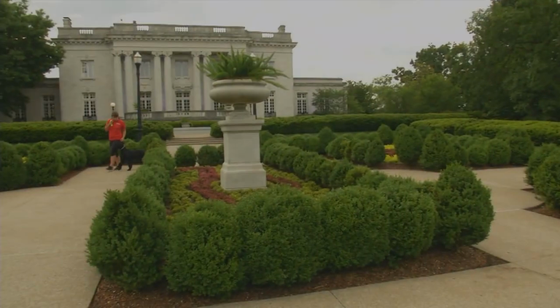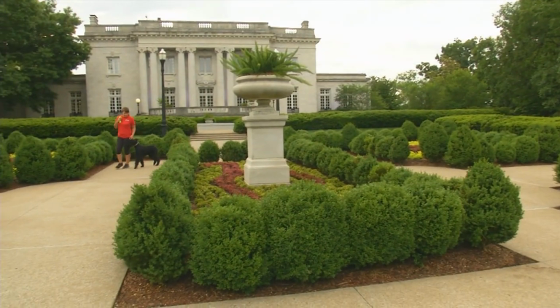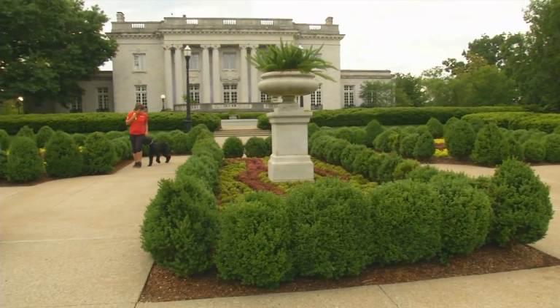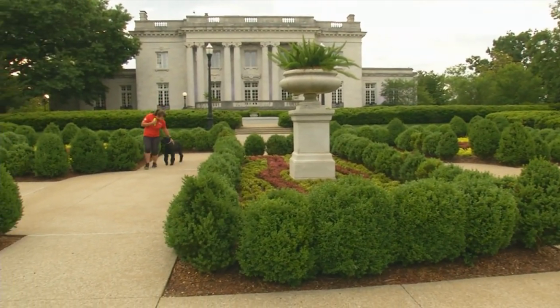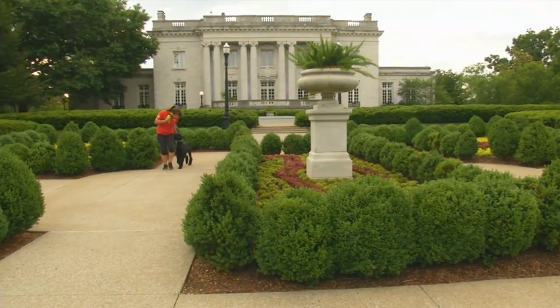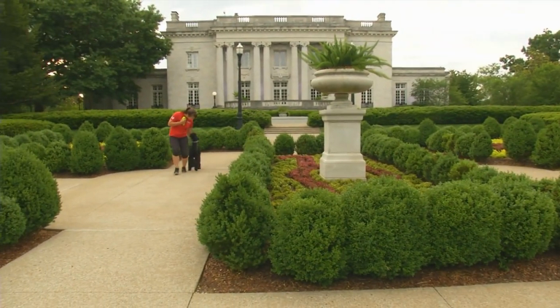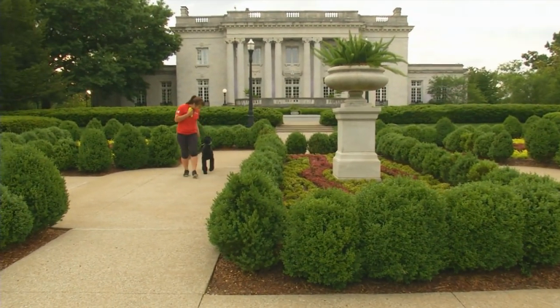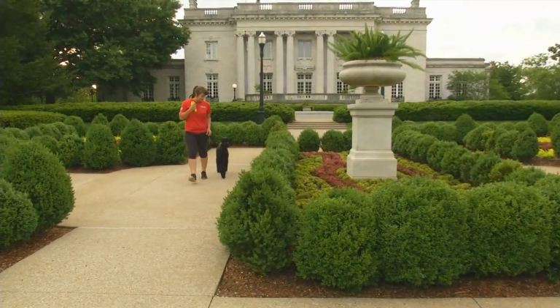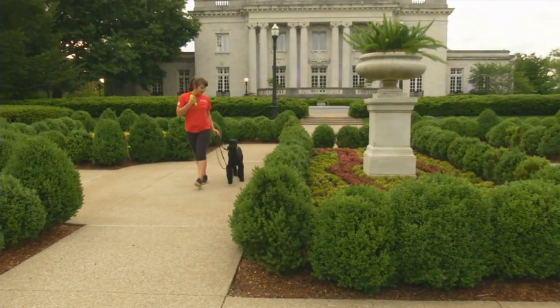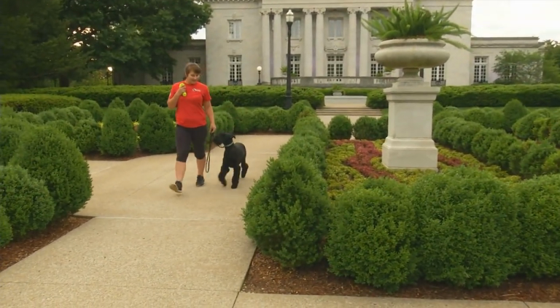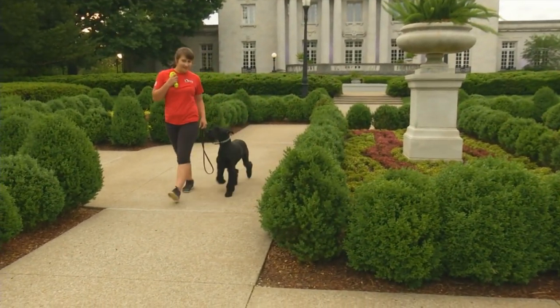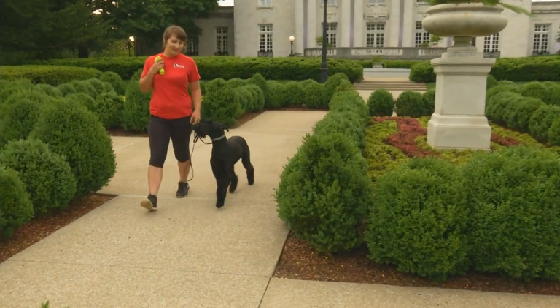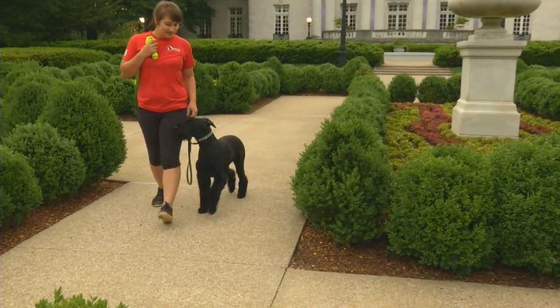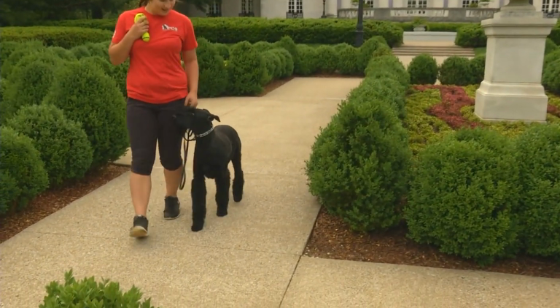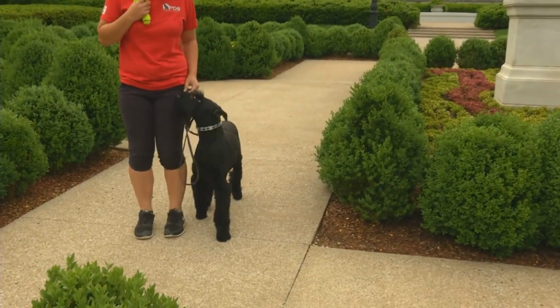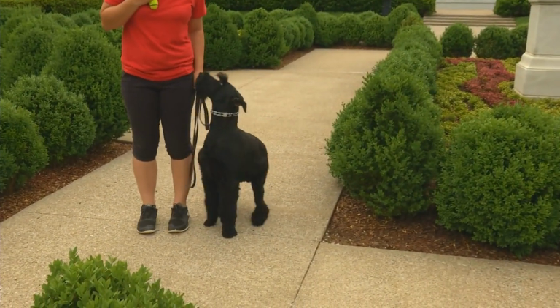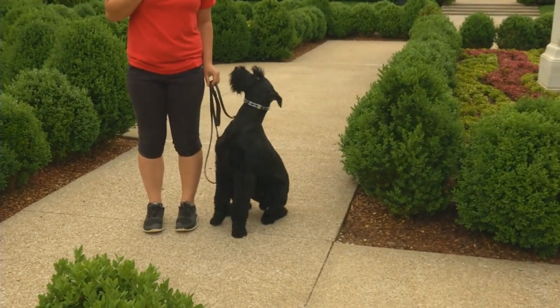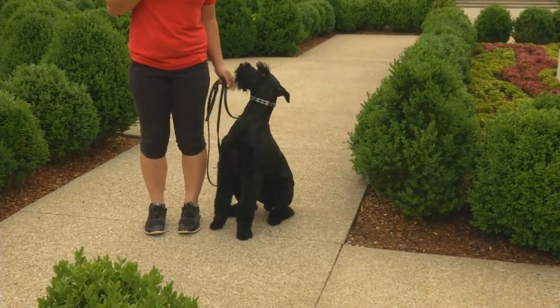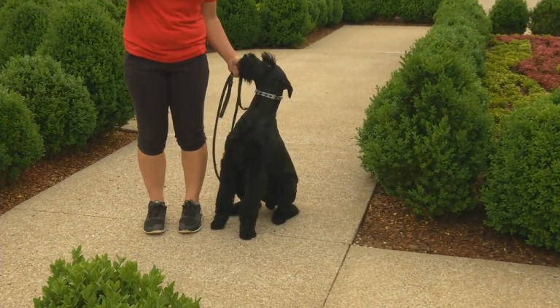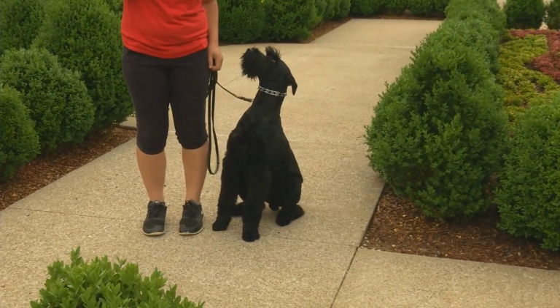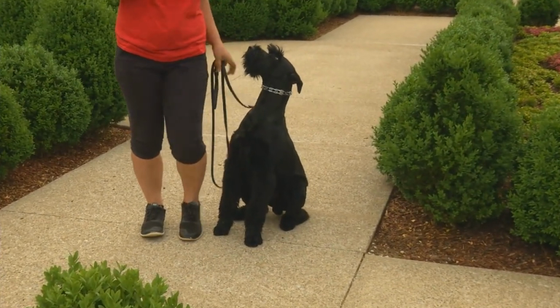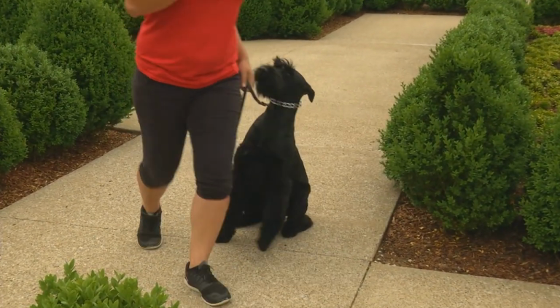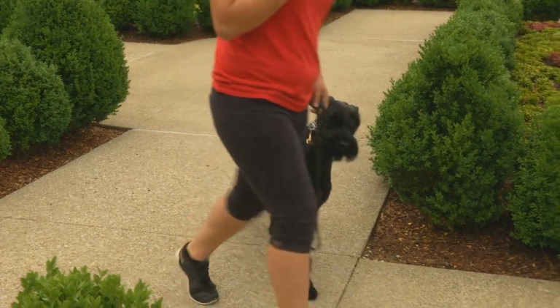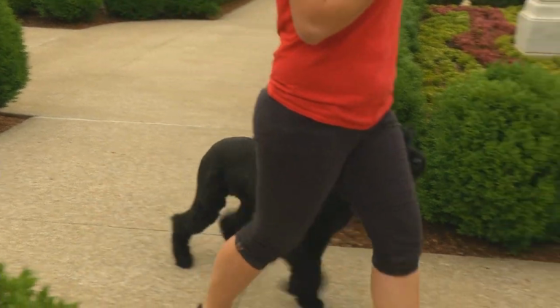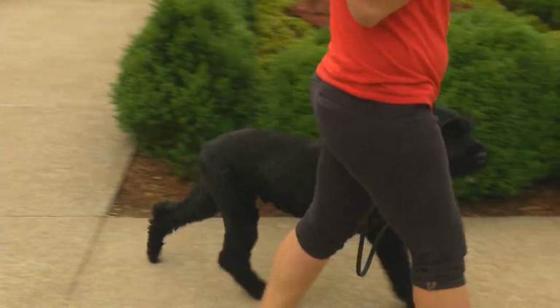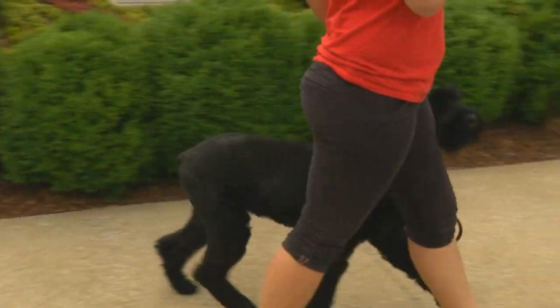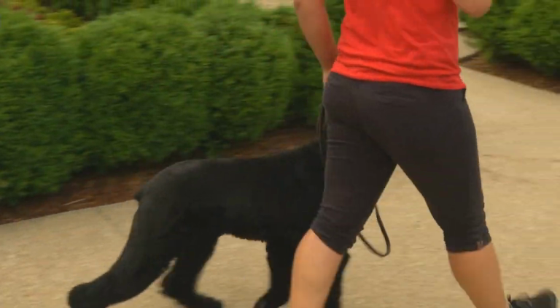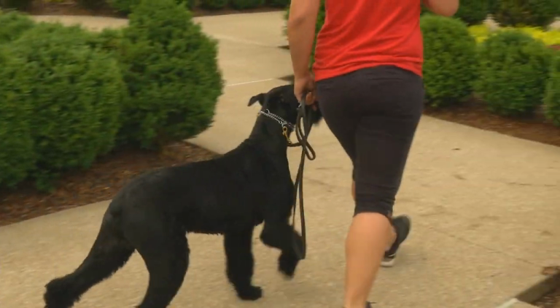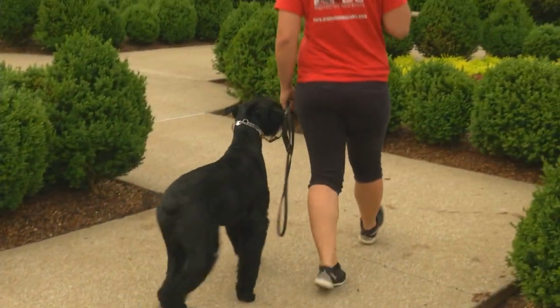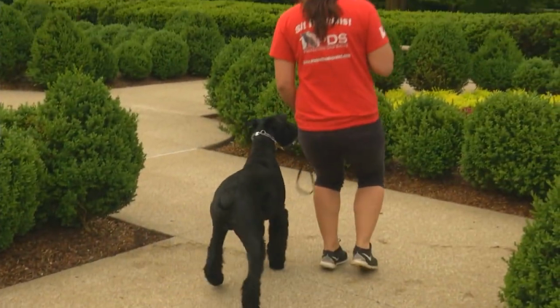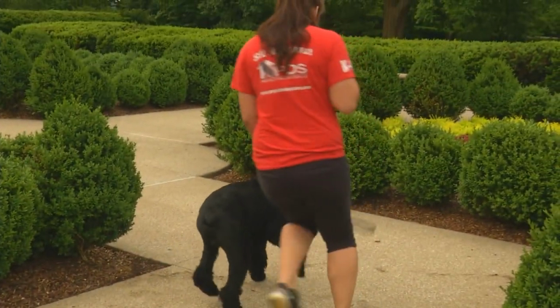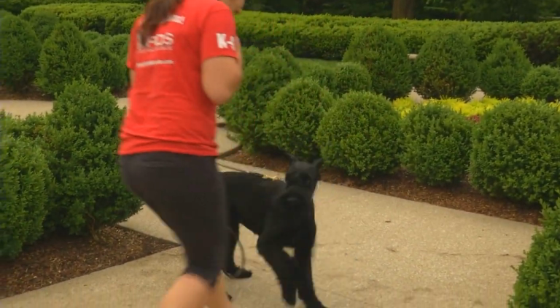Hey guys, today we're doing an updated outdoor and off-site video of Jaeger, just to let you guys see him in a different light. We're out here at our Kentucky capital on a very beautiful morning, blessed with some beautiful weather, so we took advantage of that to get you guys a little different look at this guy.